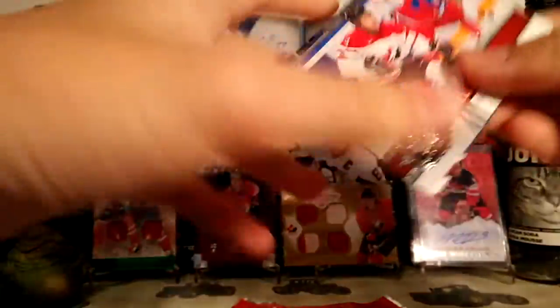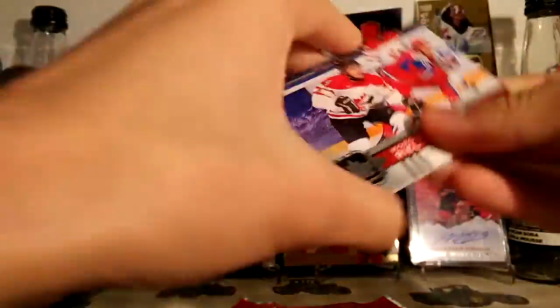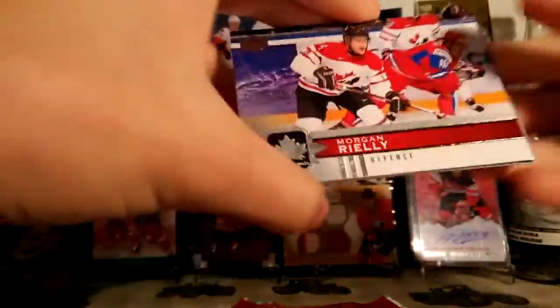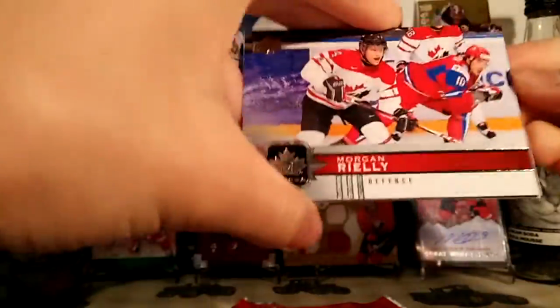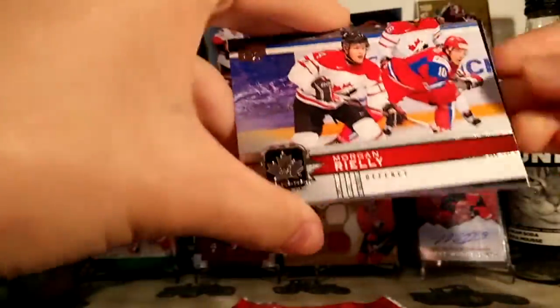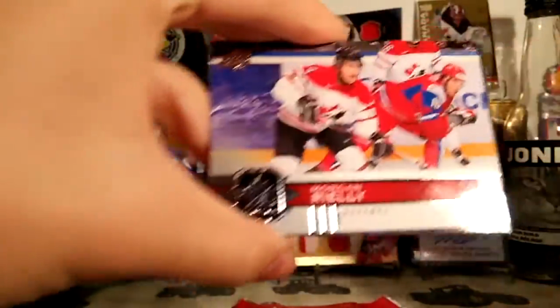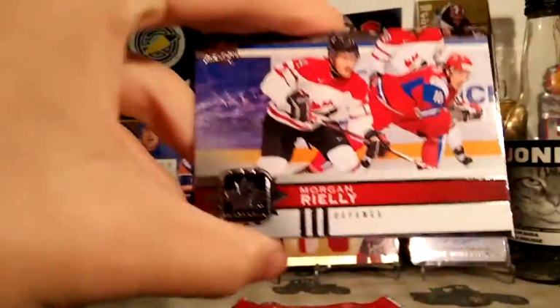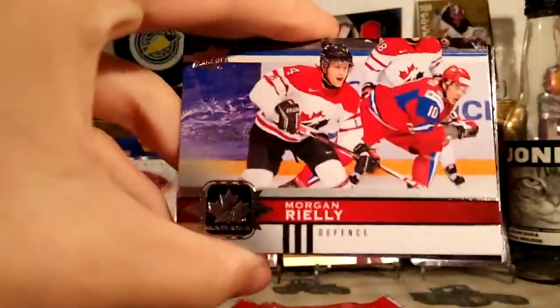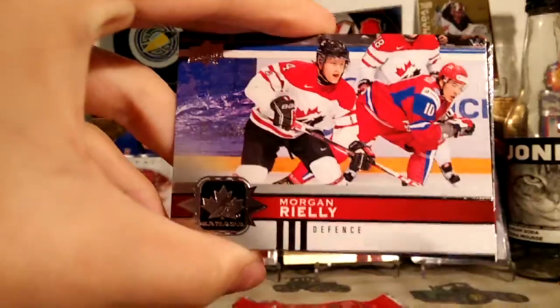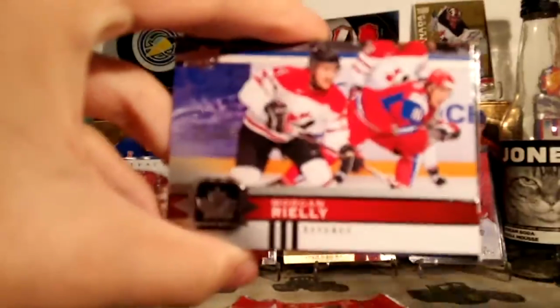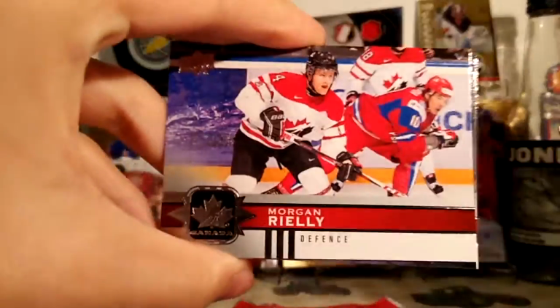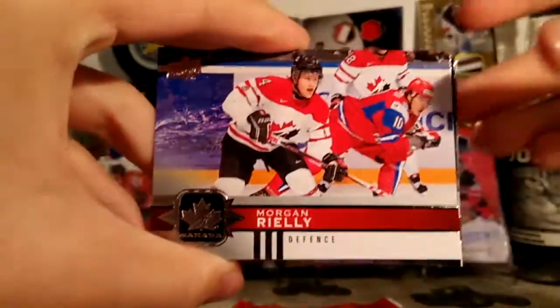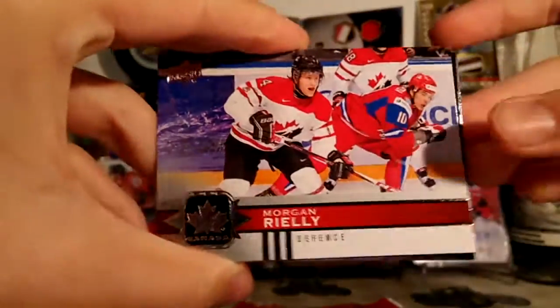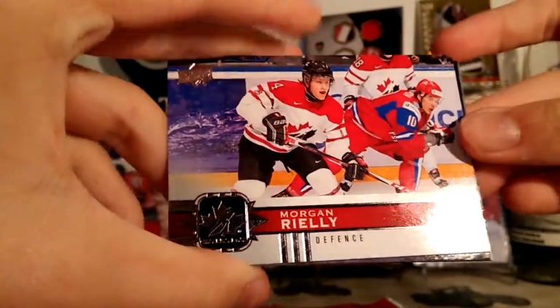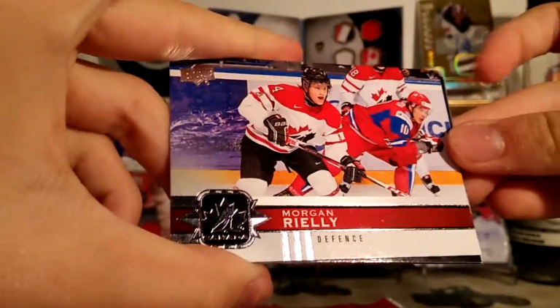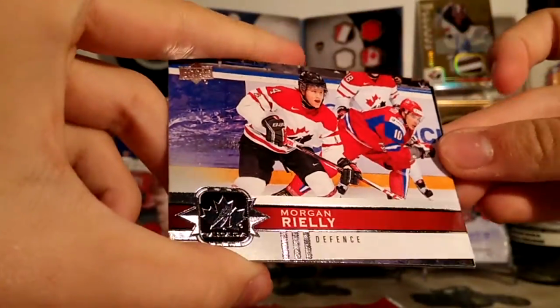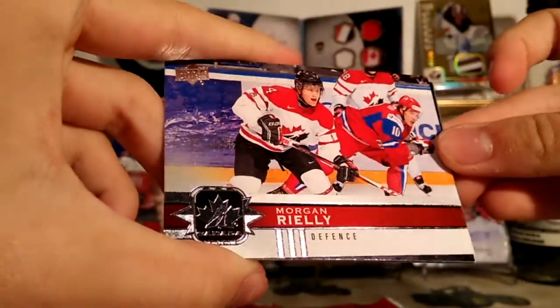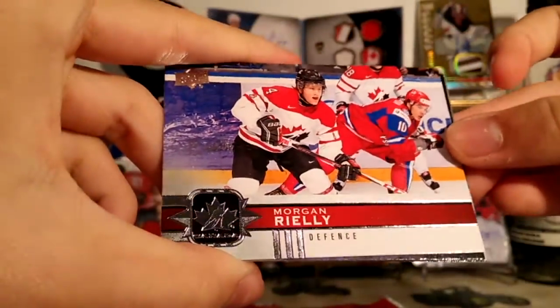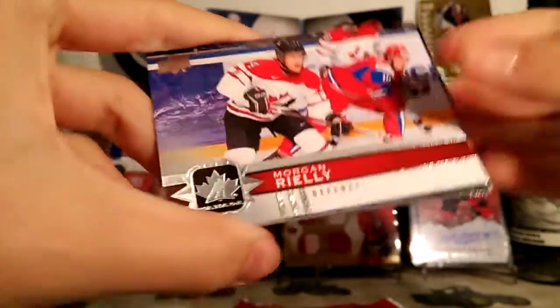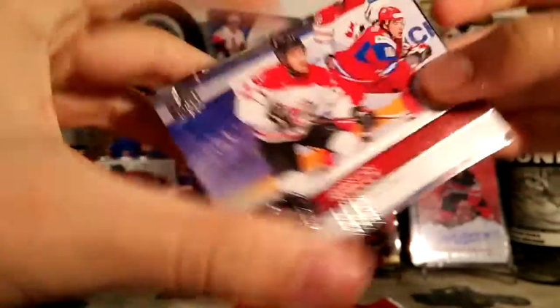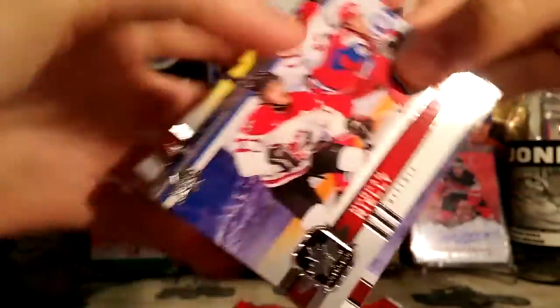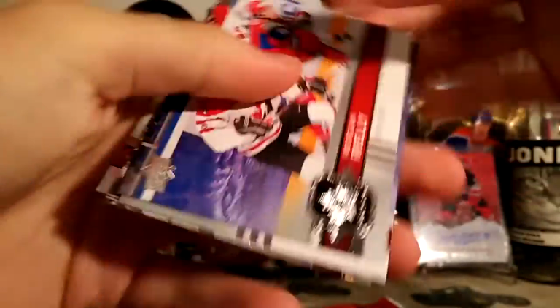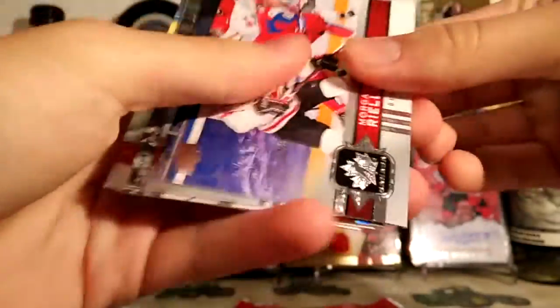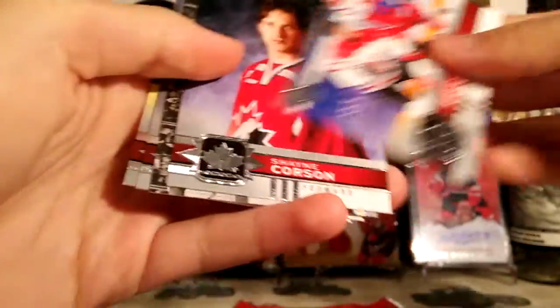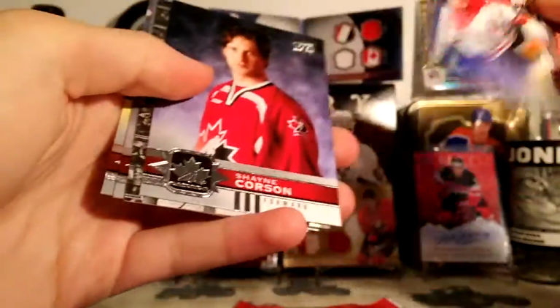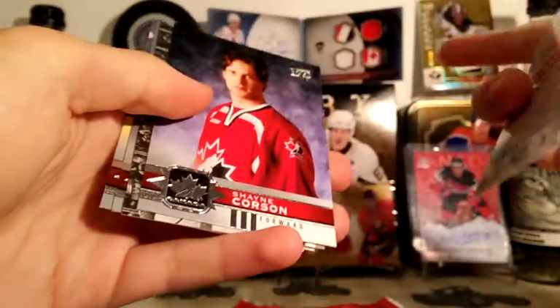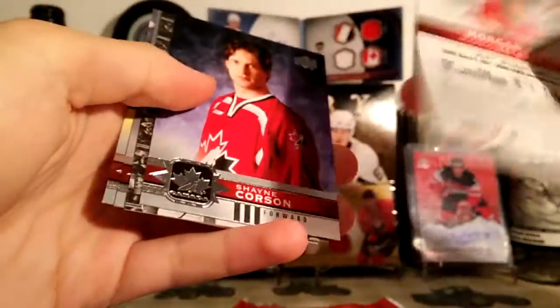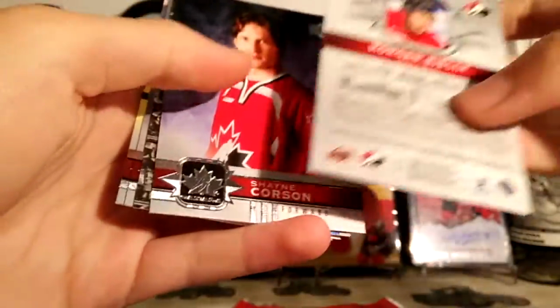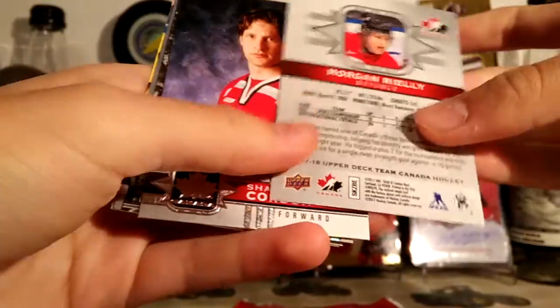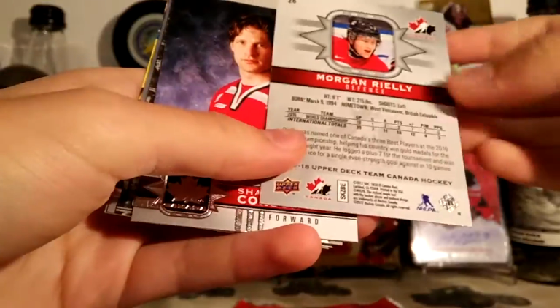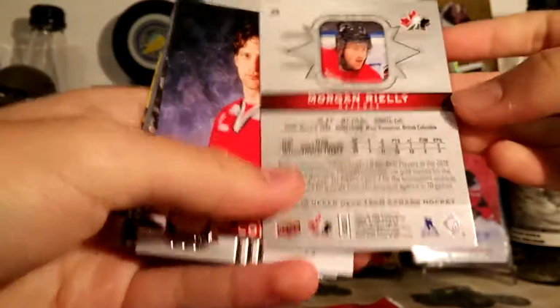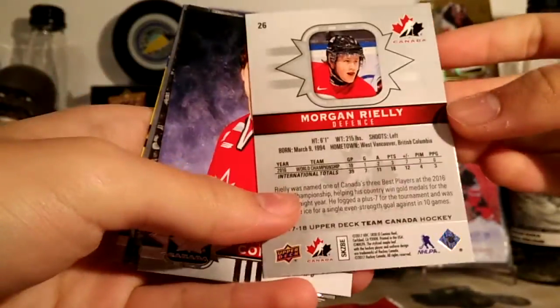Here's the base card — Morgan Riley. That's what the base cards look like. Collecting cards, not bad. Here's the back.